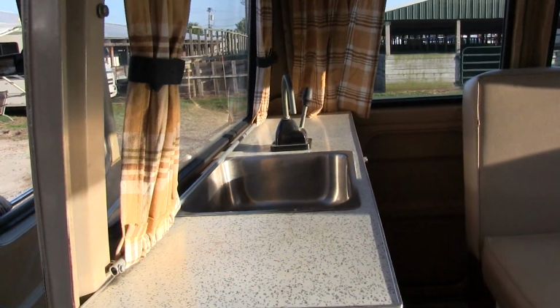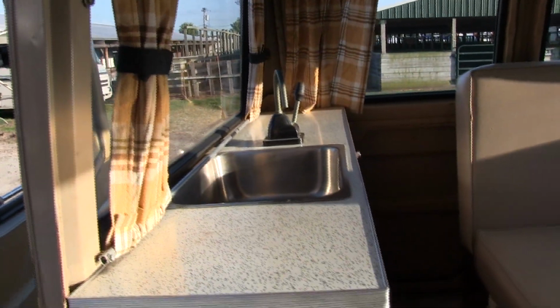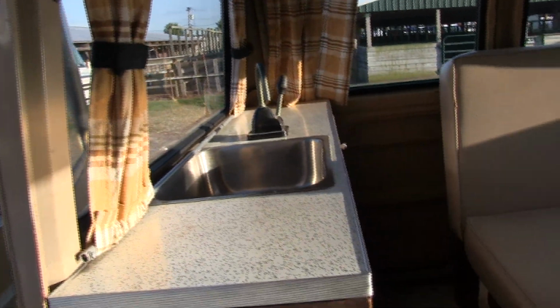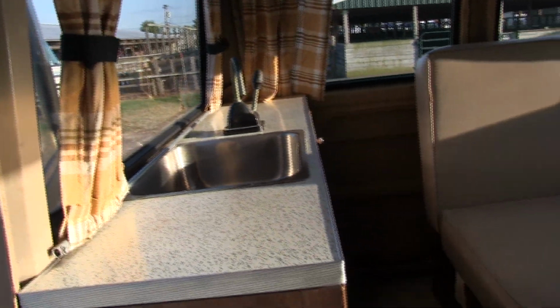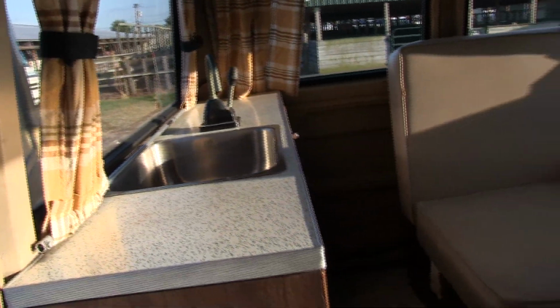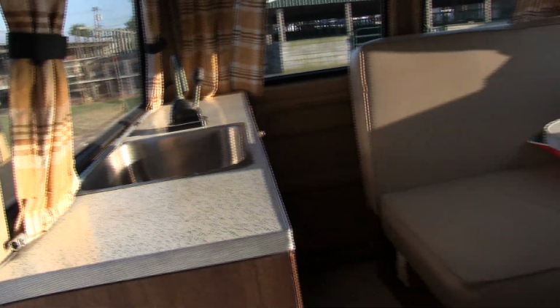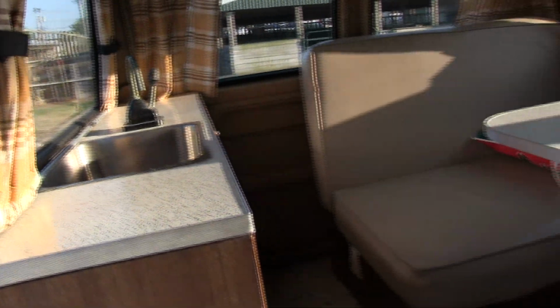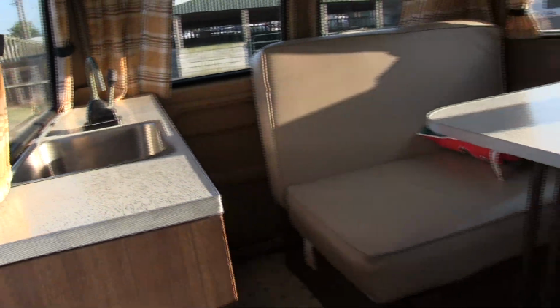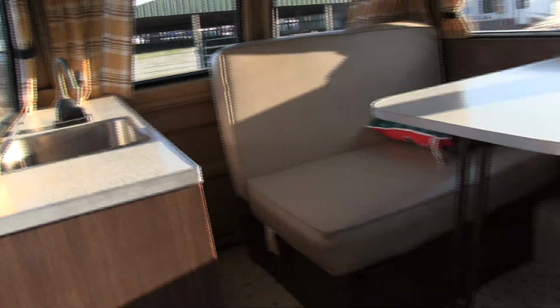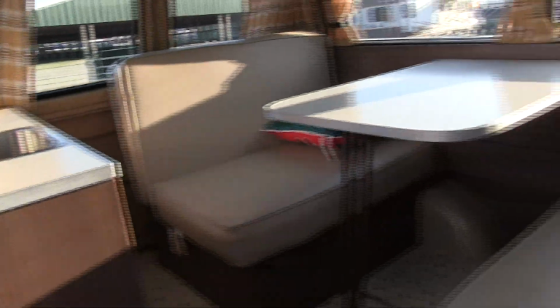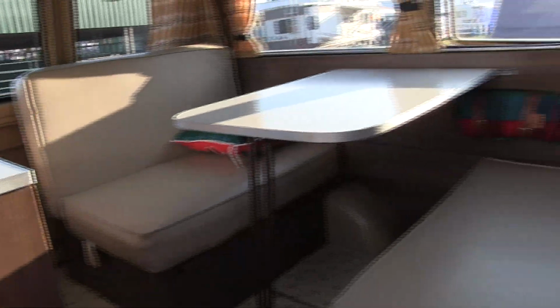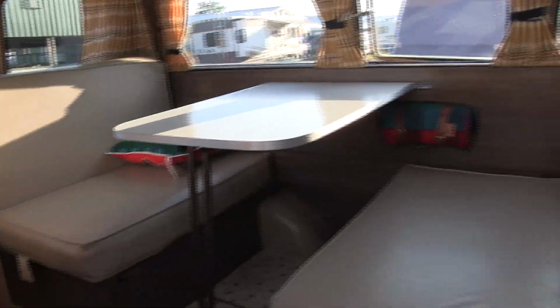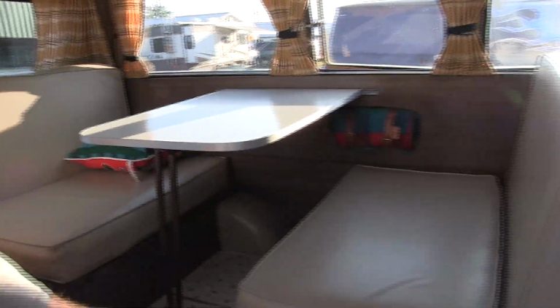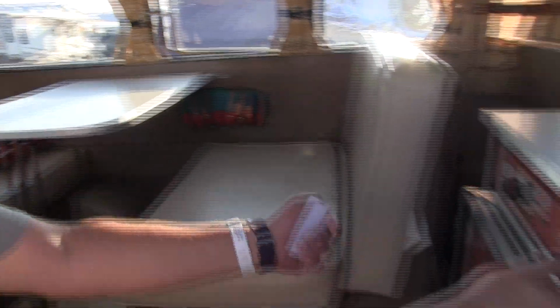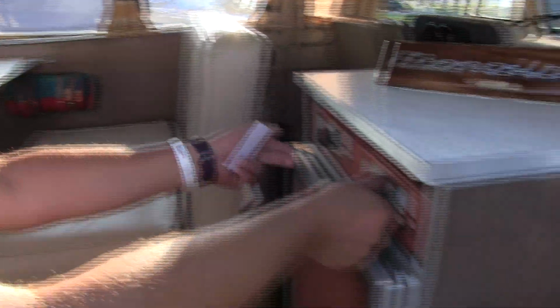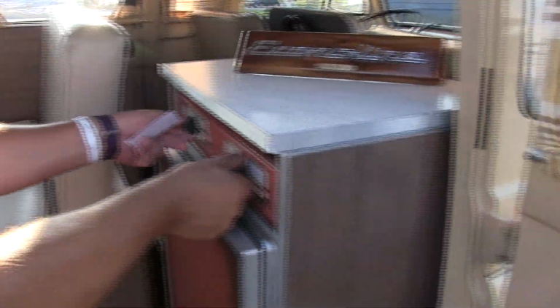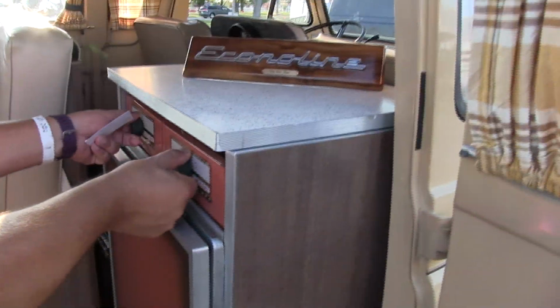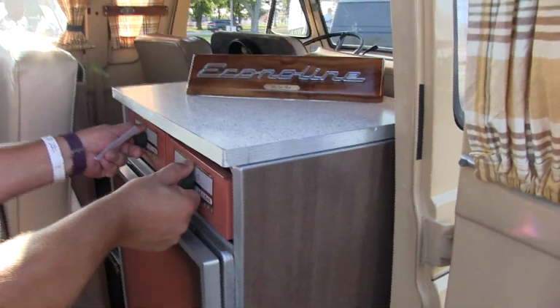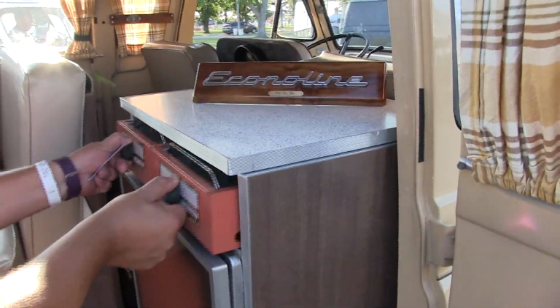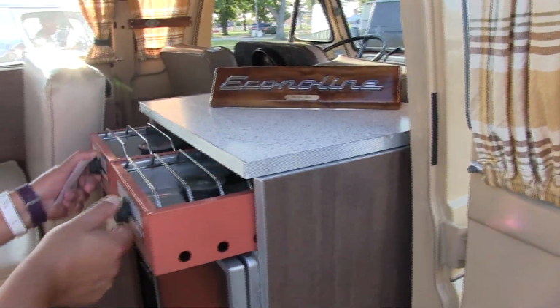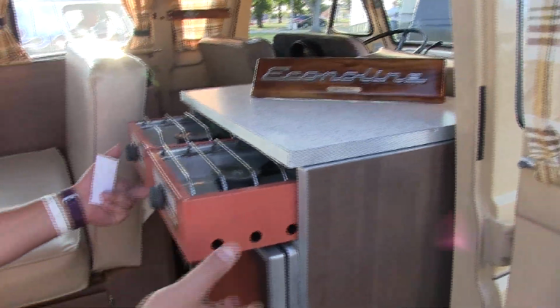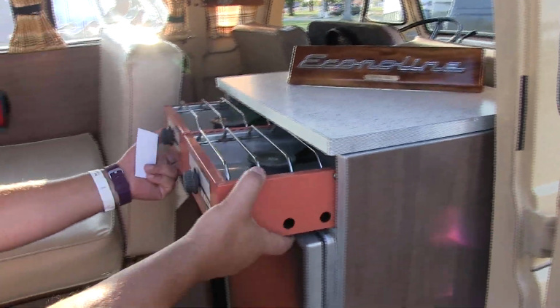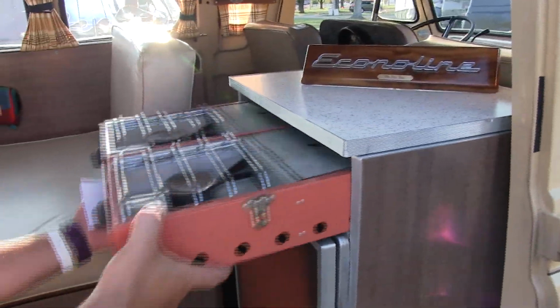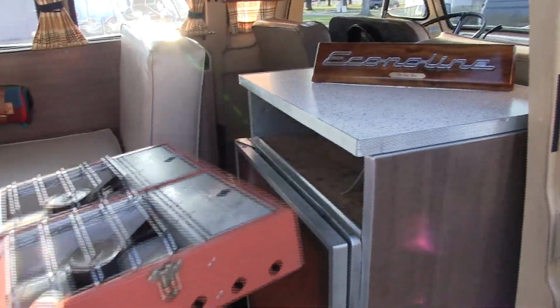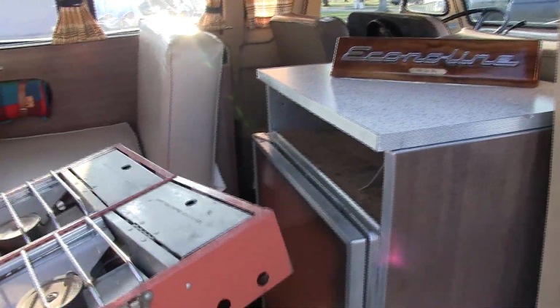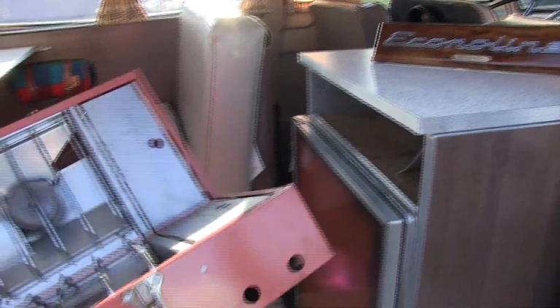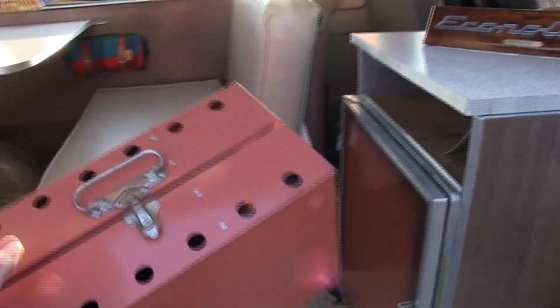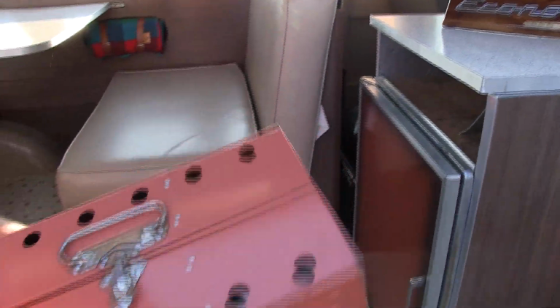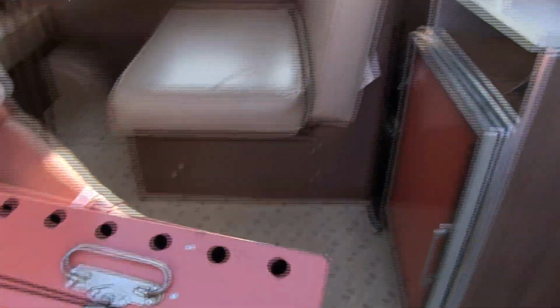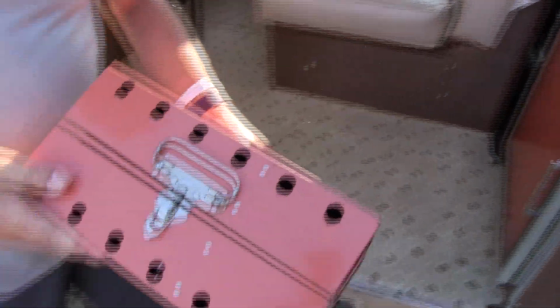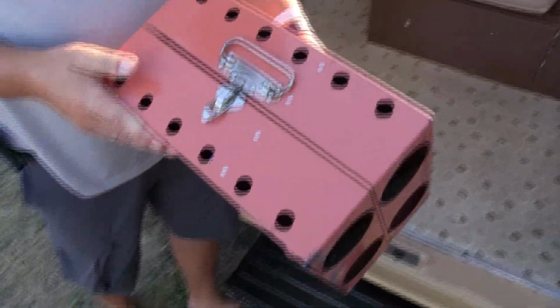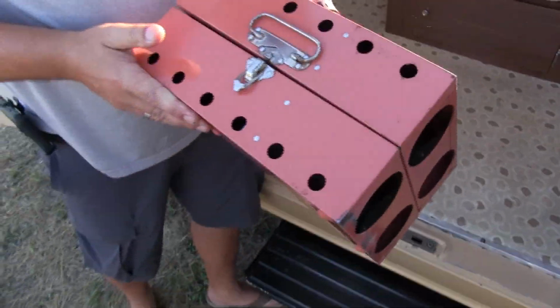Got a sink. Got a pull-out stove — you can cook in the vehicle or you can pull it out and take it with you for your picnic lunch.